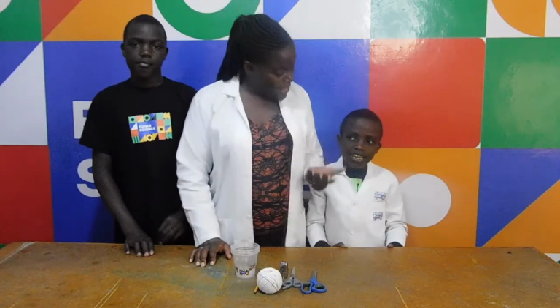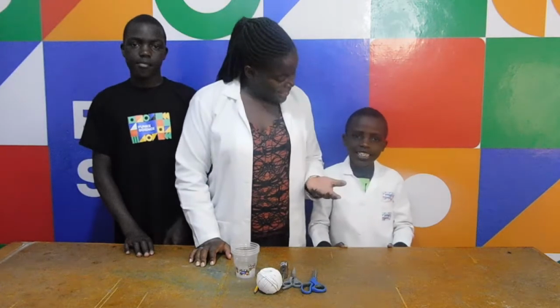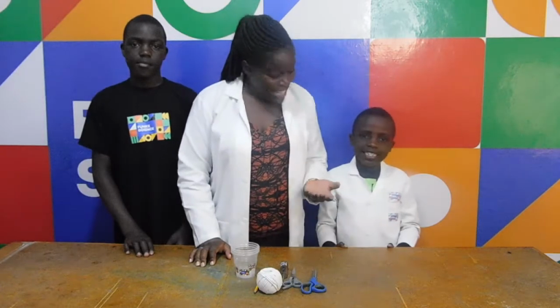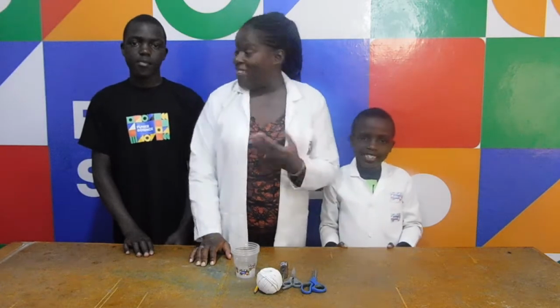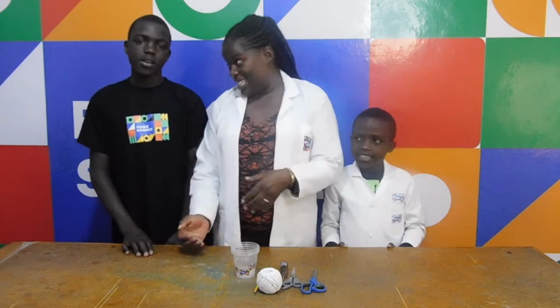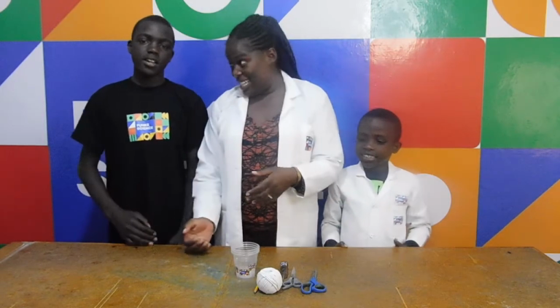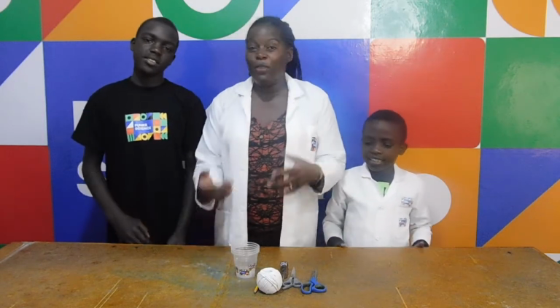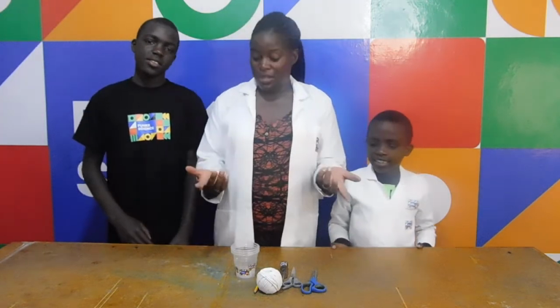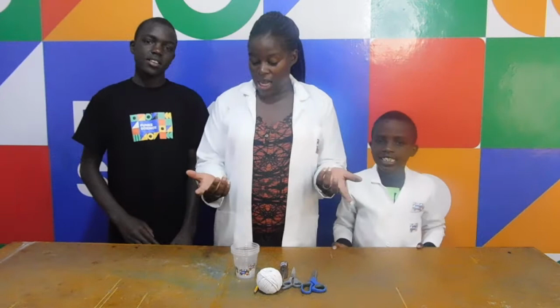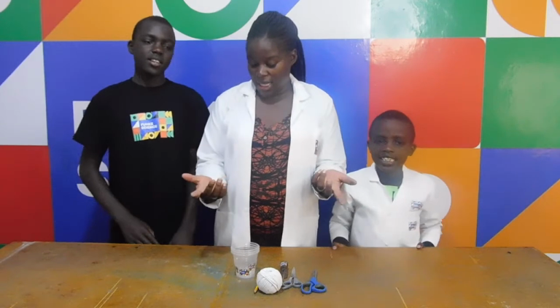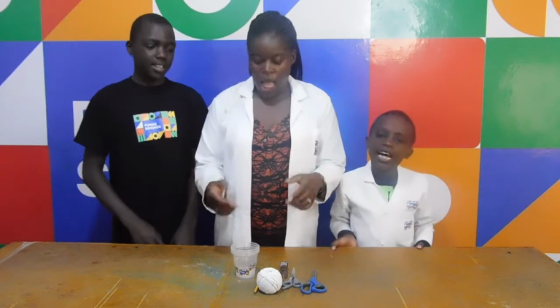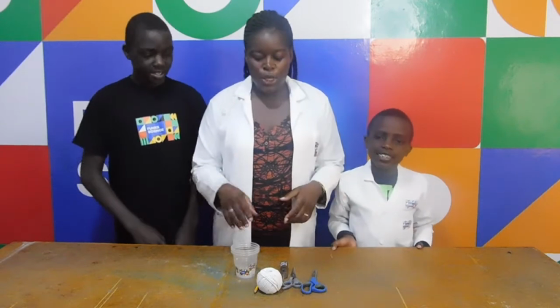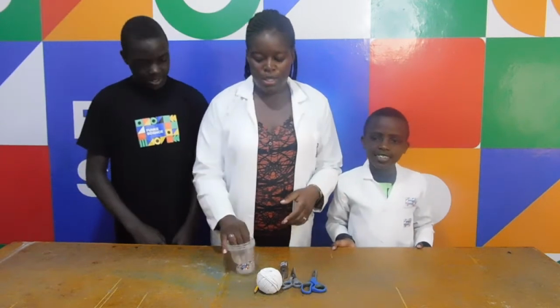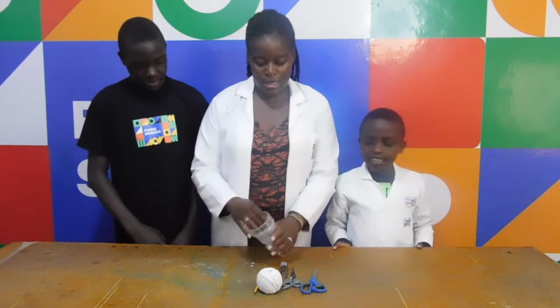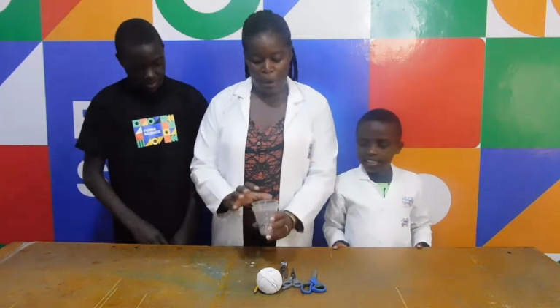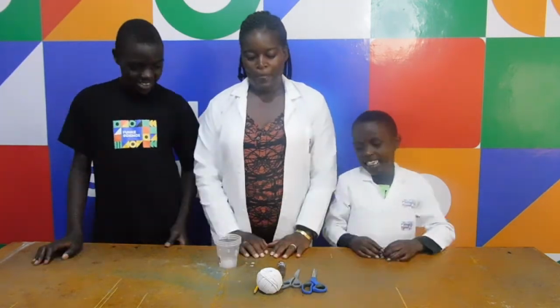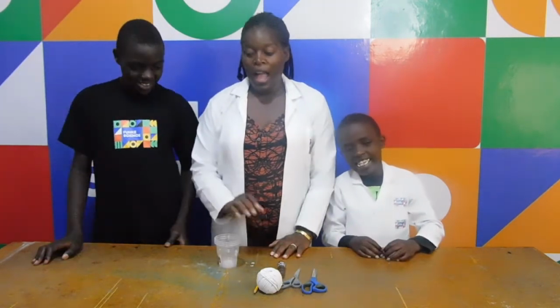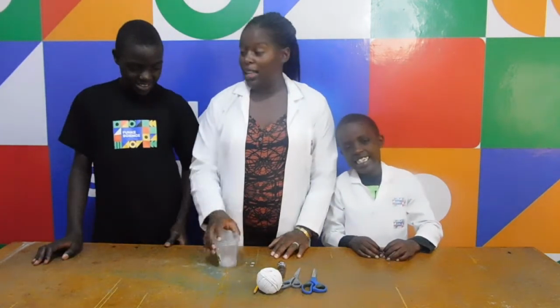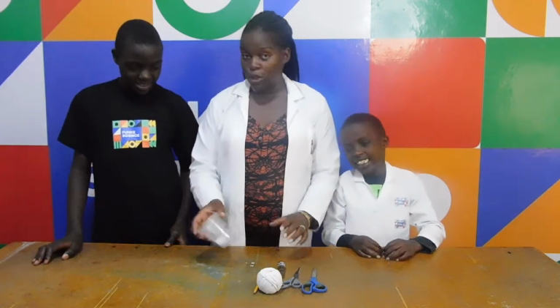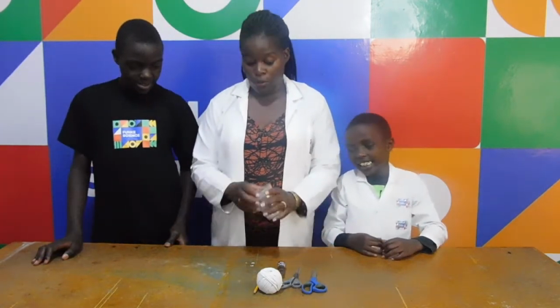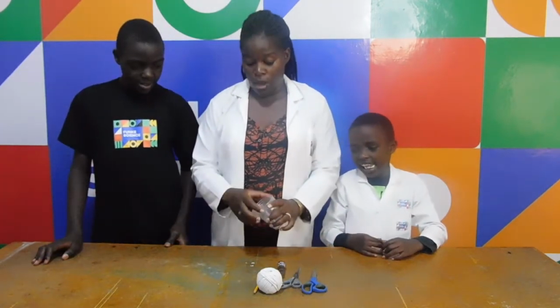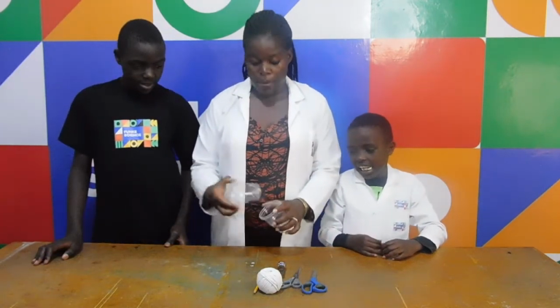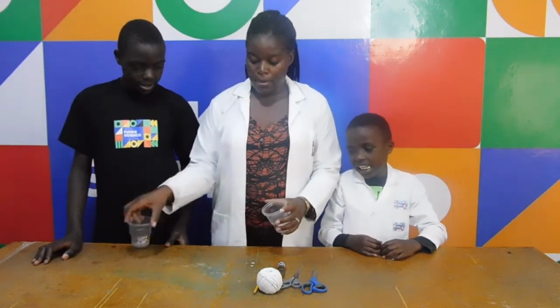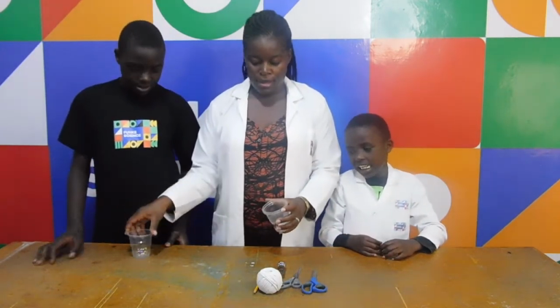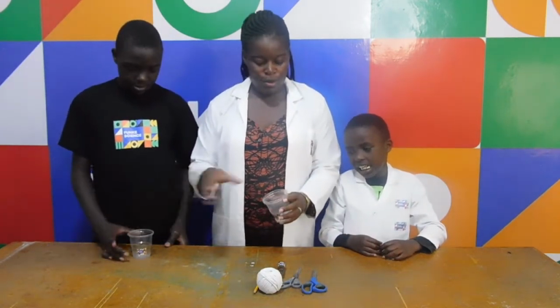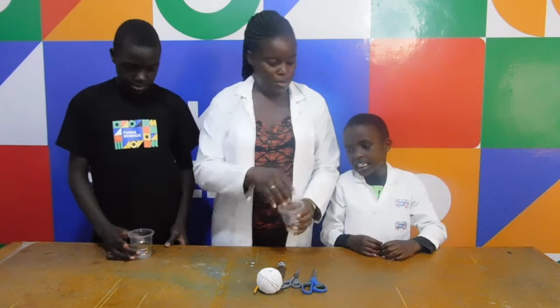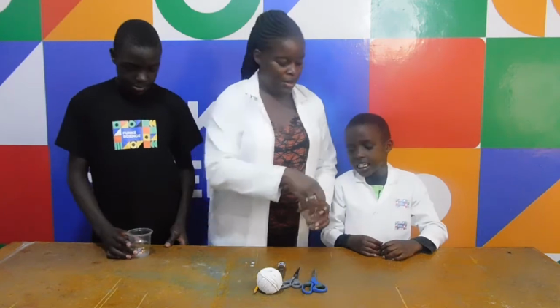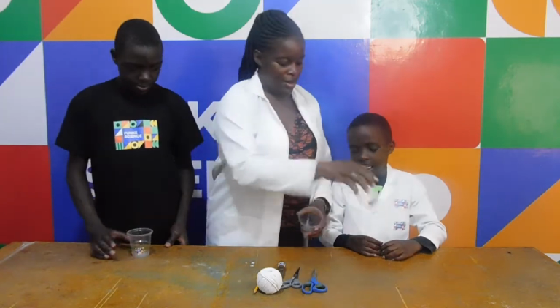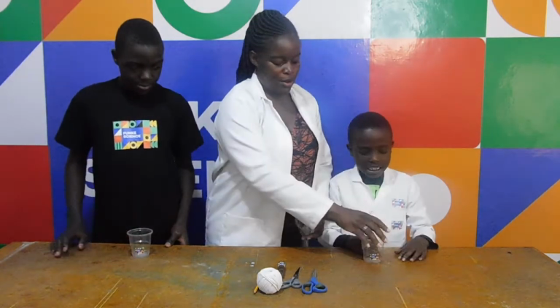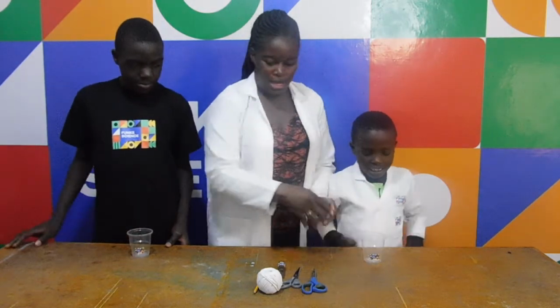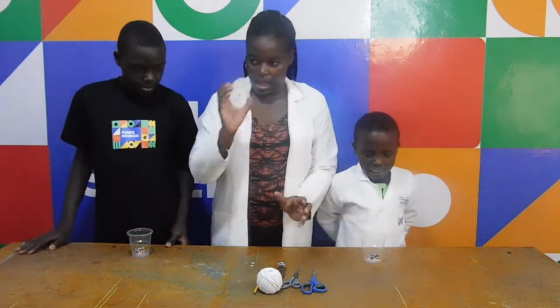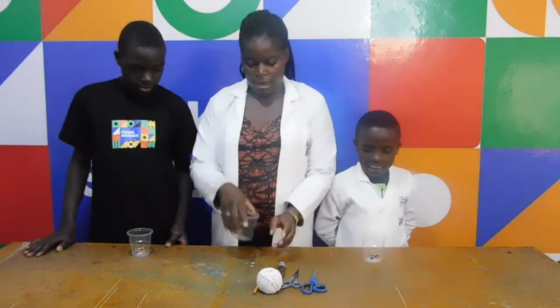So Andy, yes, Randy, yes — ready to start? Yes. So let's do this experiment. I'll give each one of you a cup. Here you go. Here you go. And I have mine.